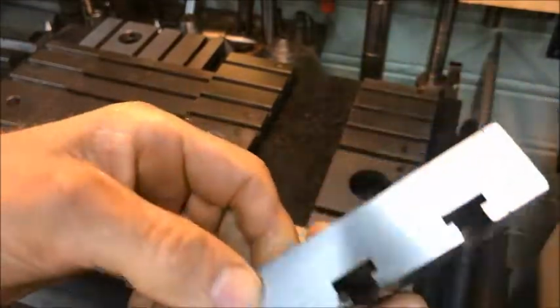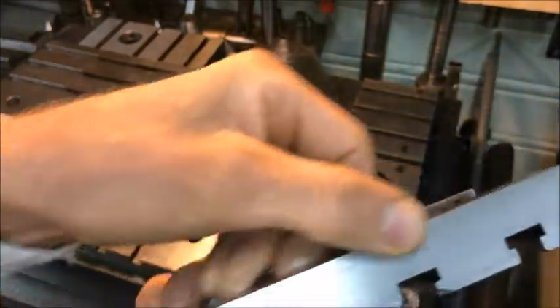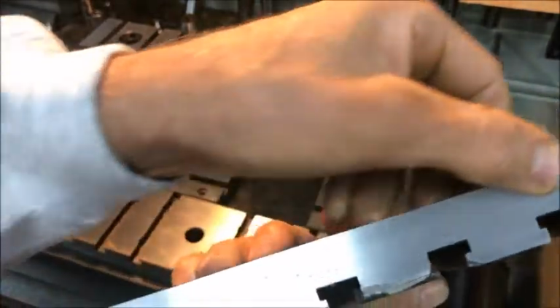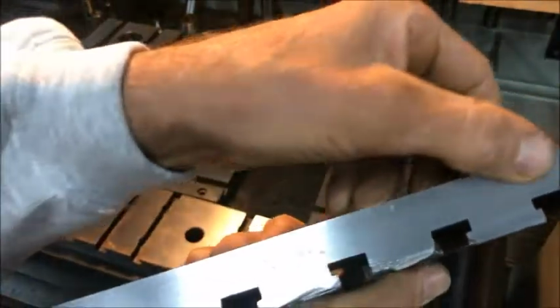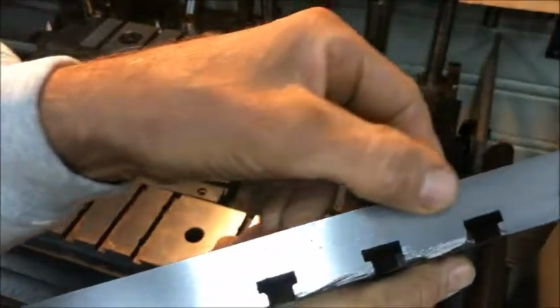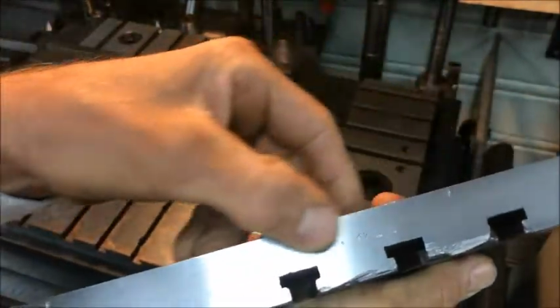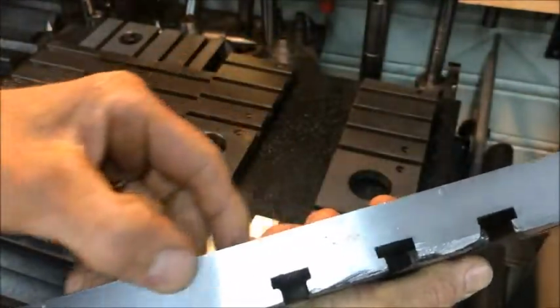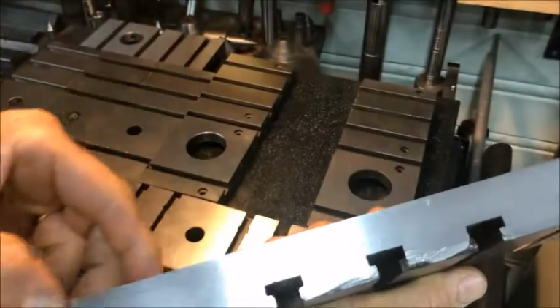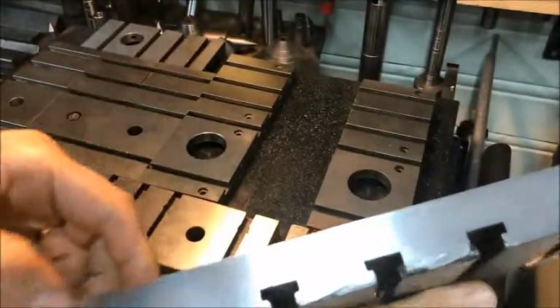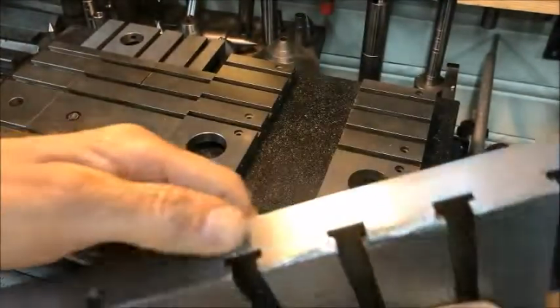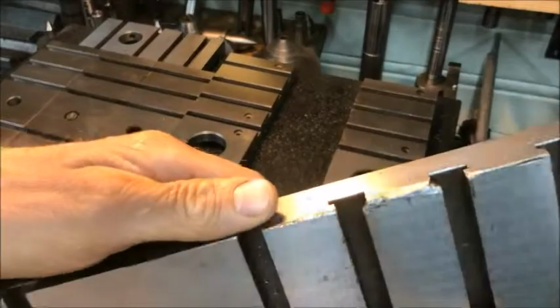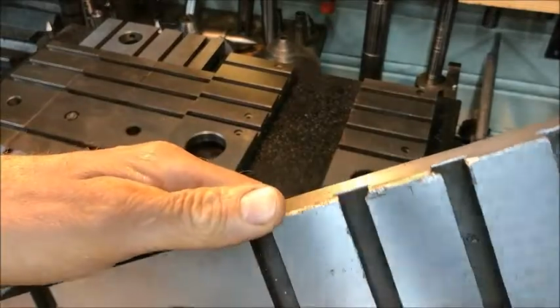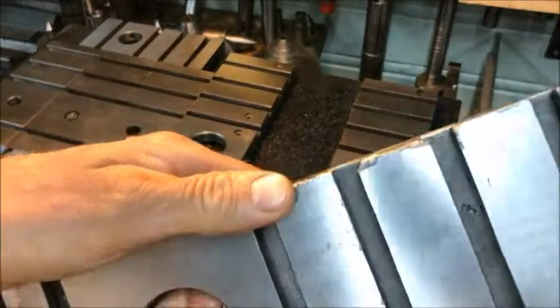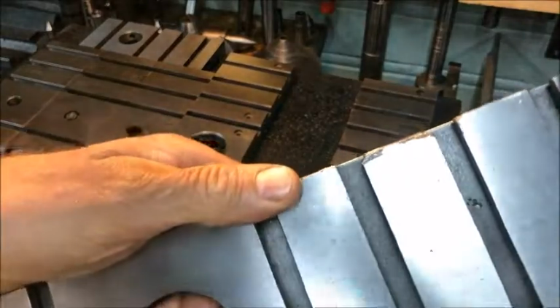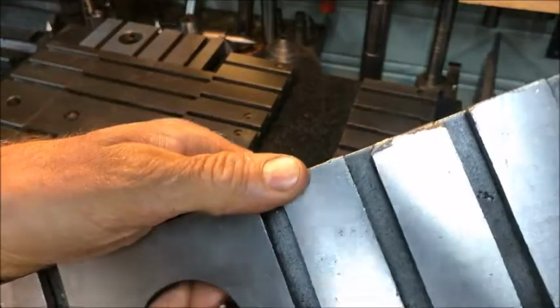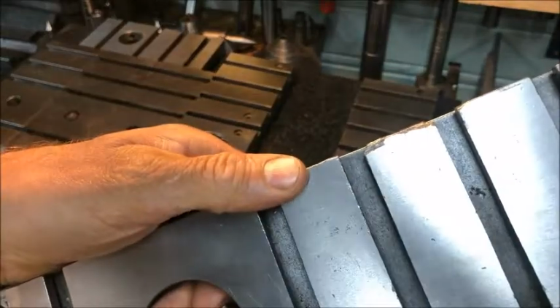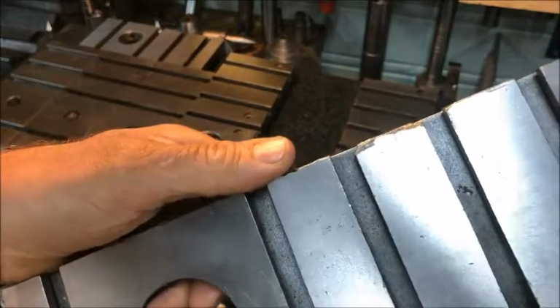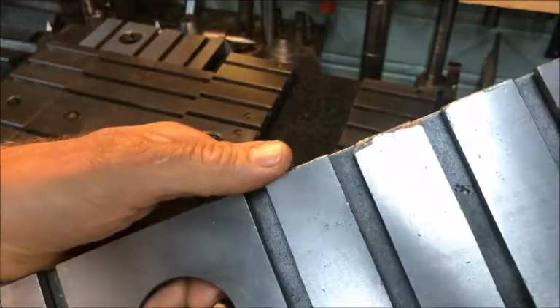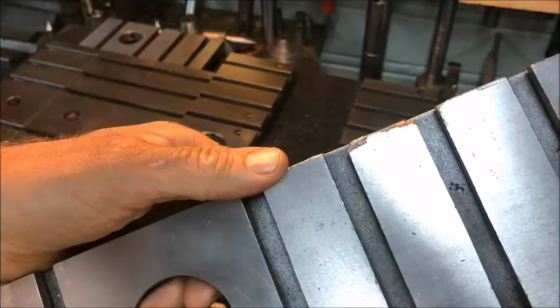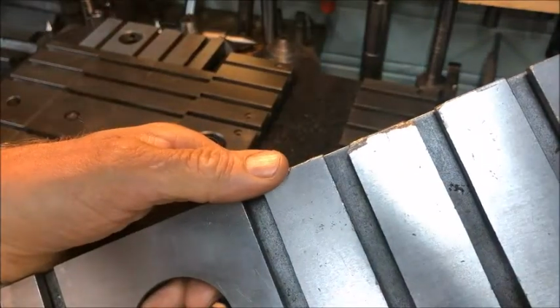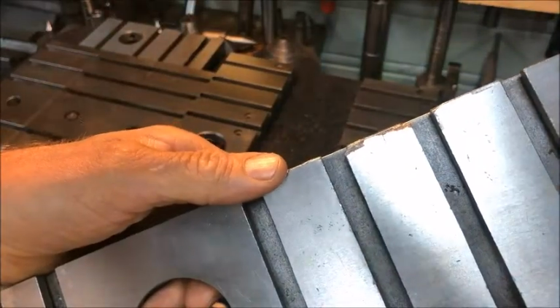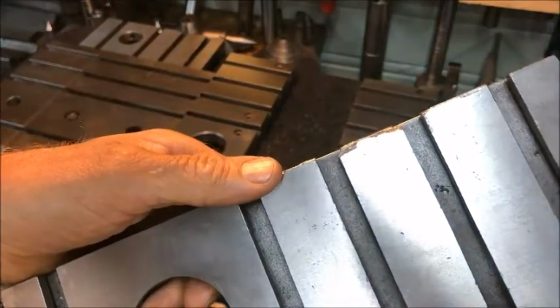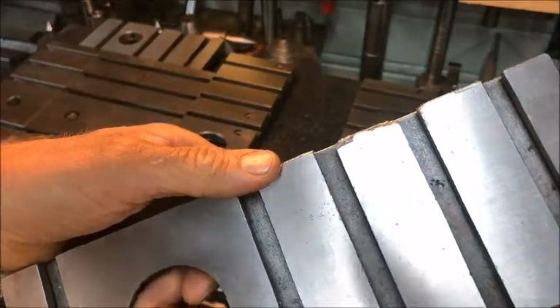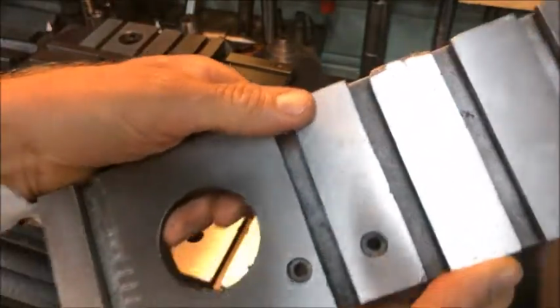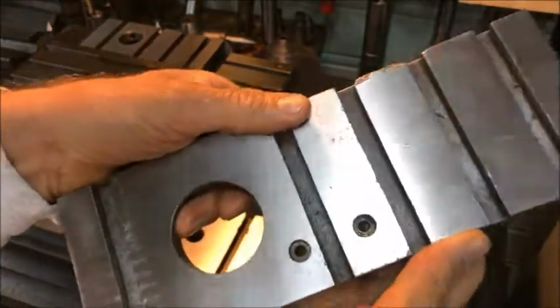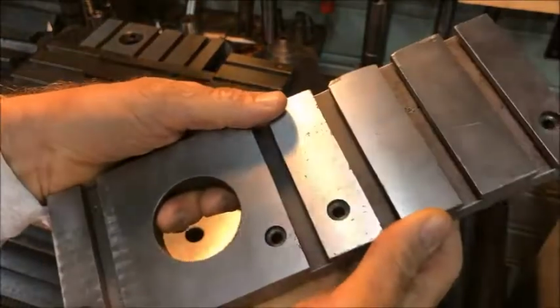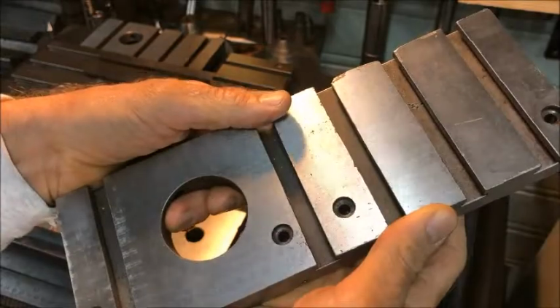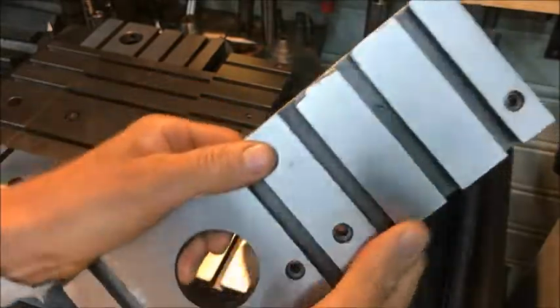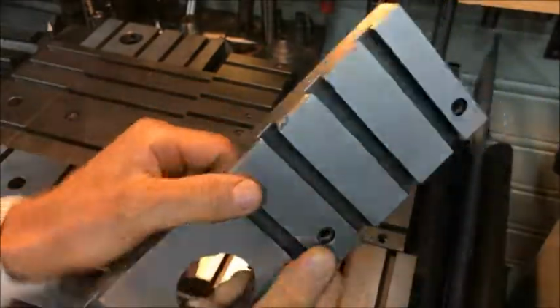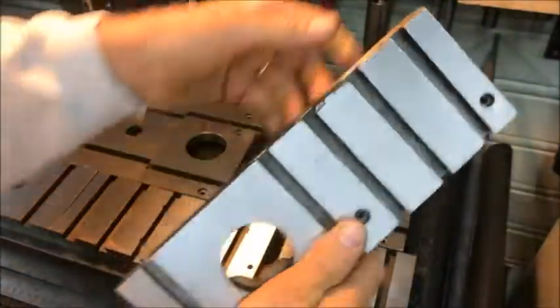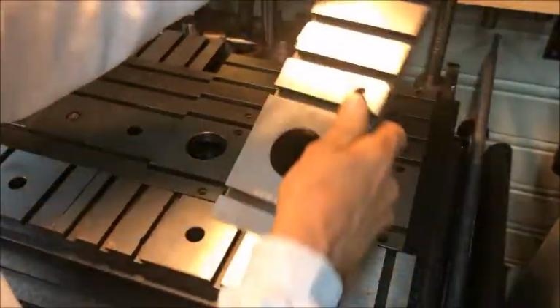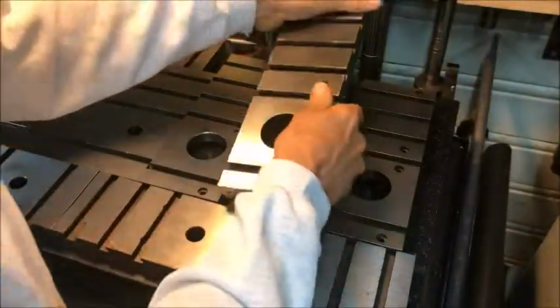I now have a flat surface here which I can use as a reference to register against. So that's the worst one, I think.